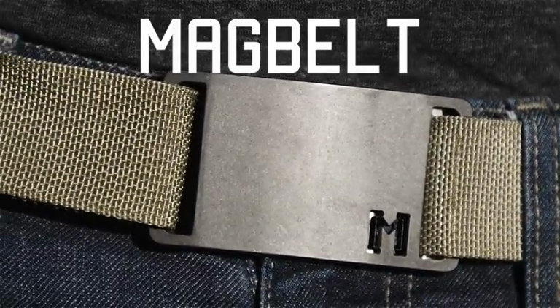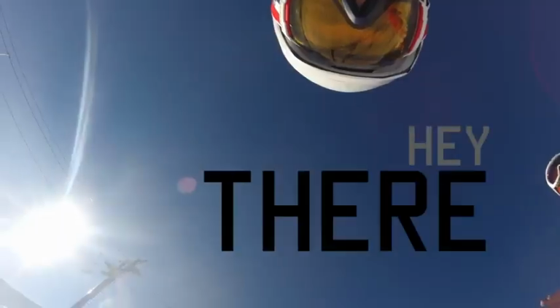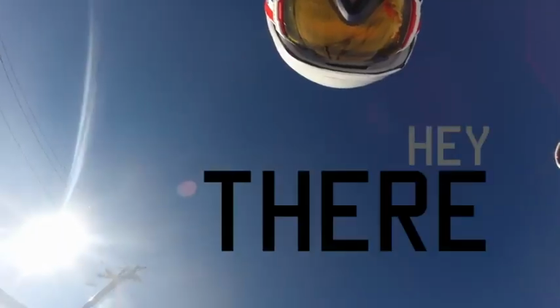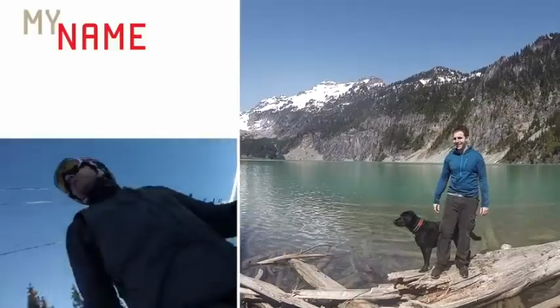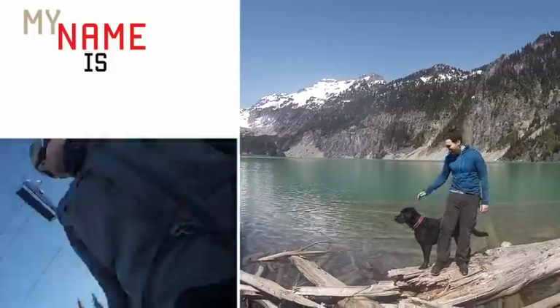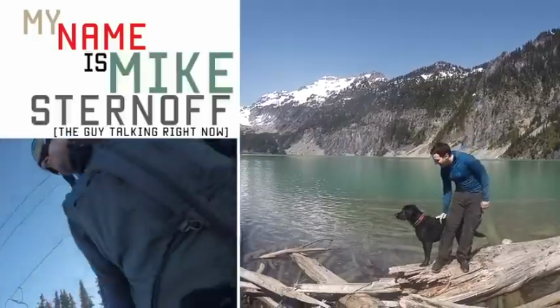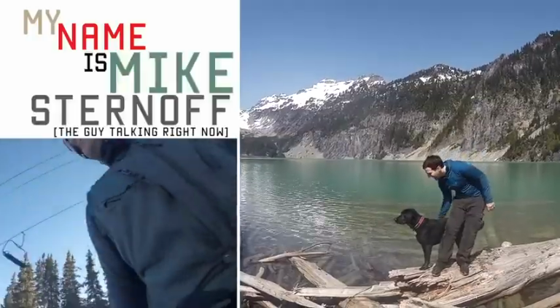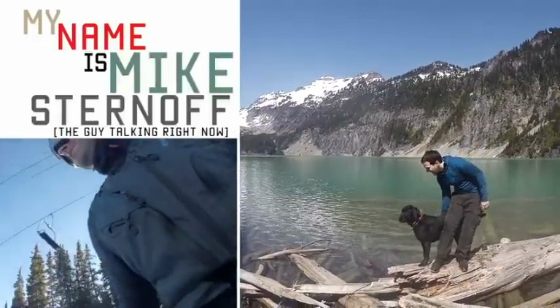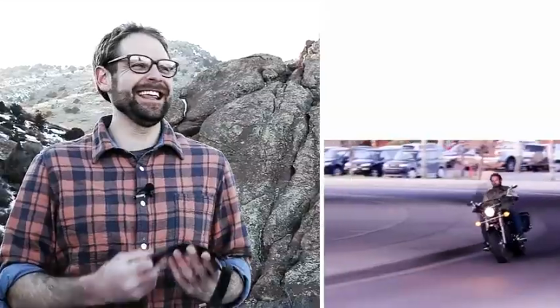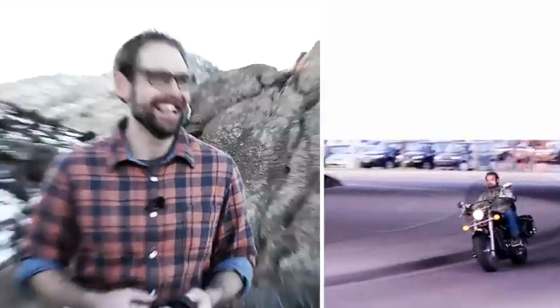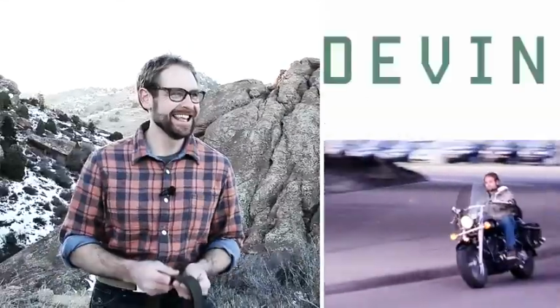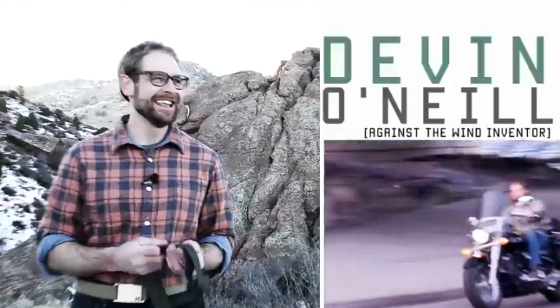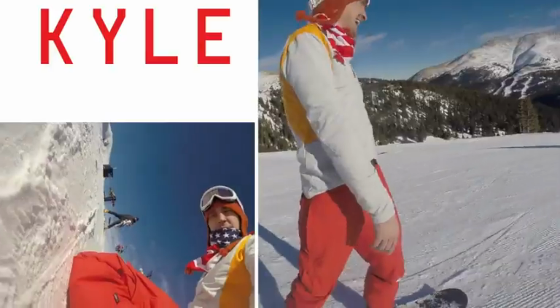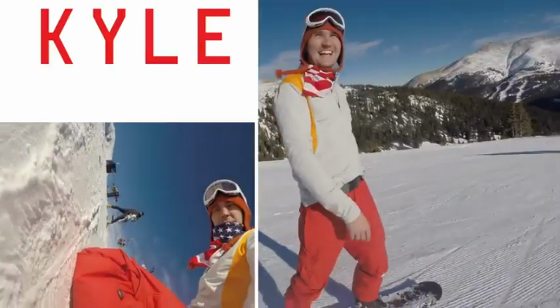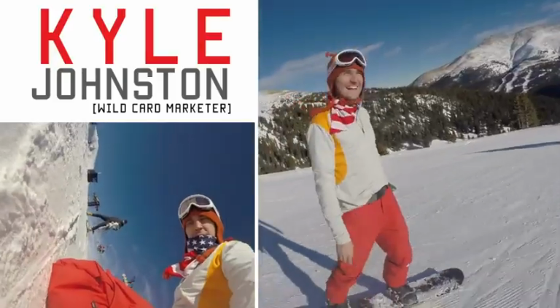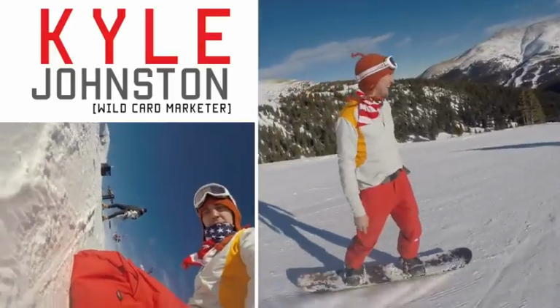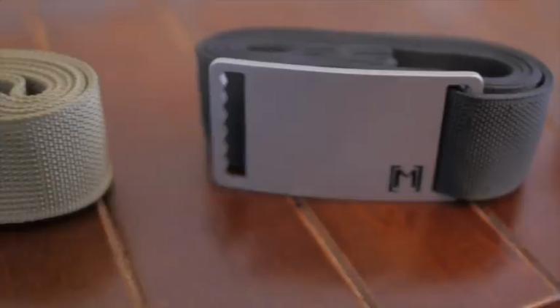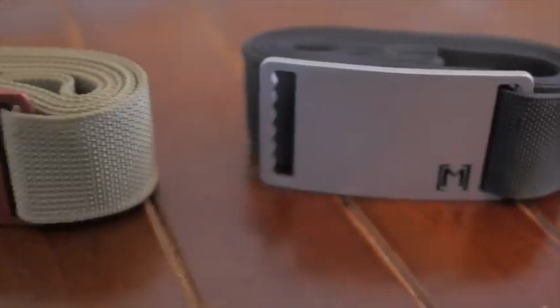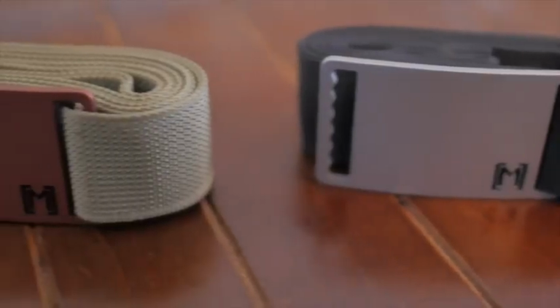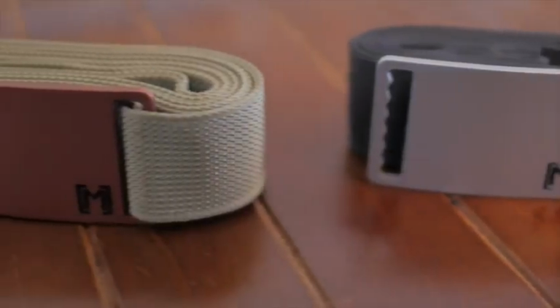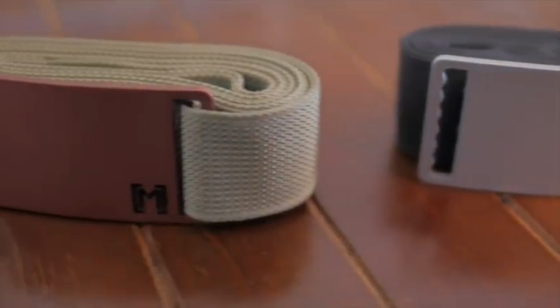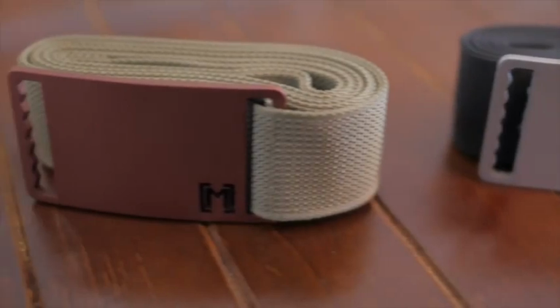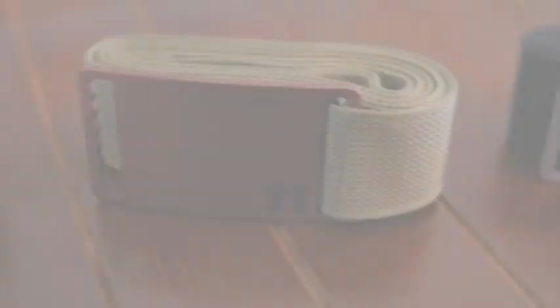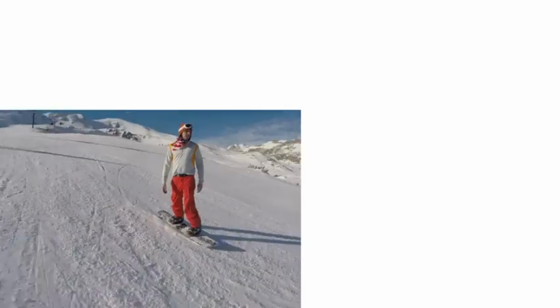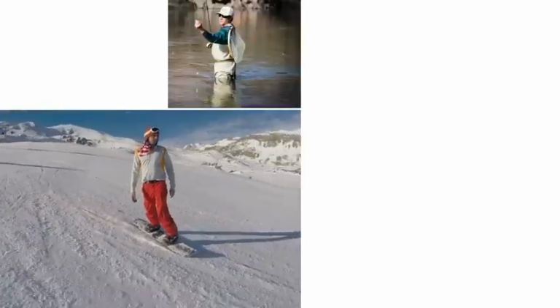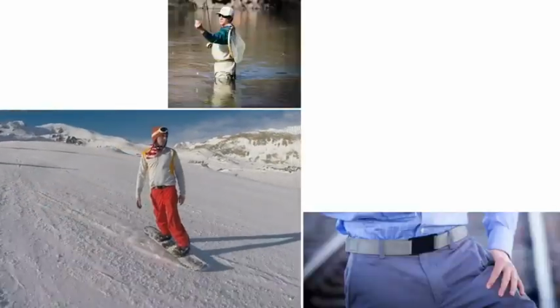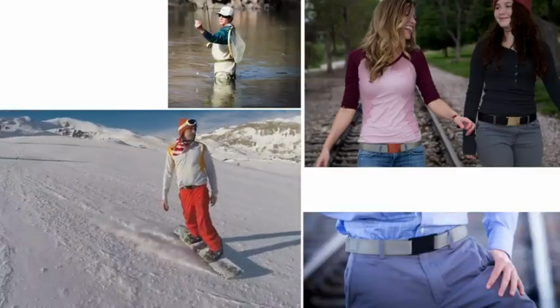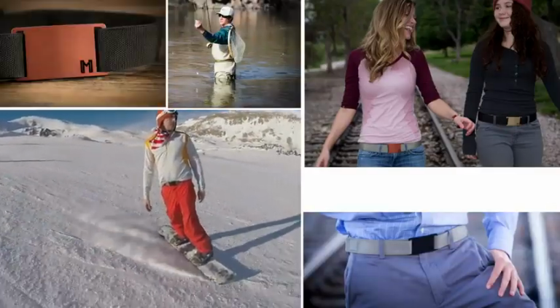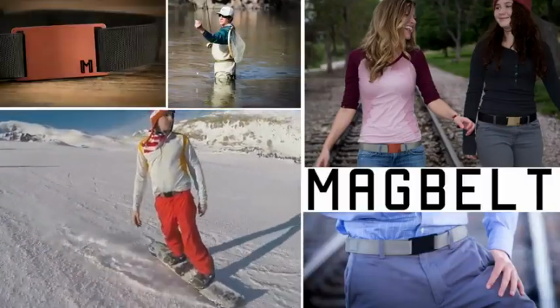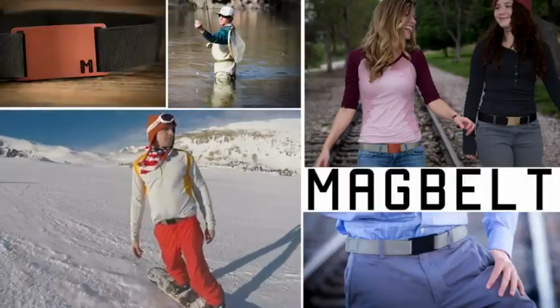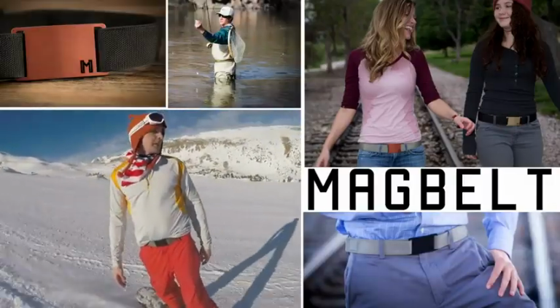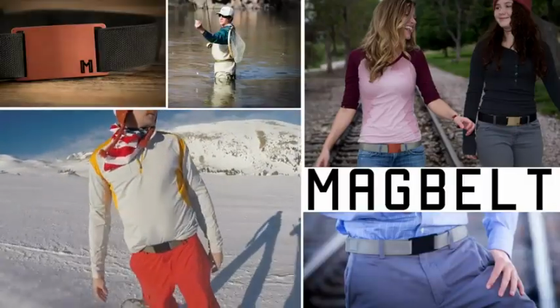Hey there, my name is Mike Sternhoff, these are my friends Devin O'Neill and Kyle Johnston. Our Kickstarter project is the Mag Belt, a magnetic belt that fits perfectly to your waistline.